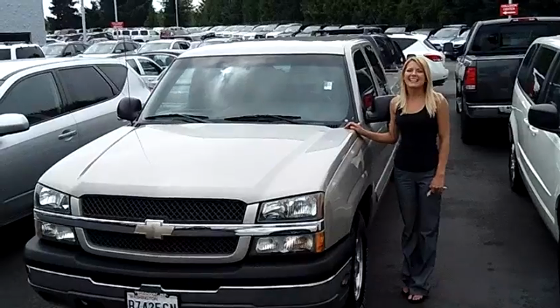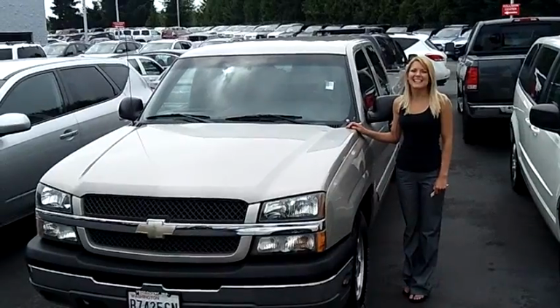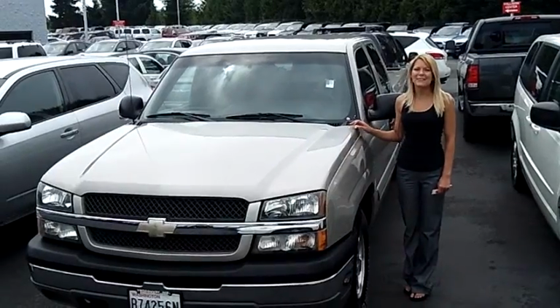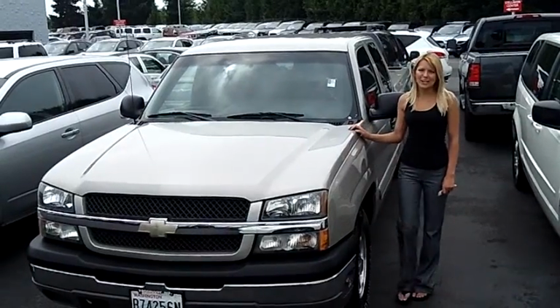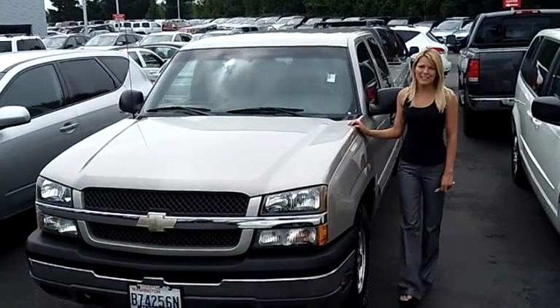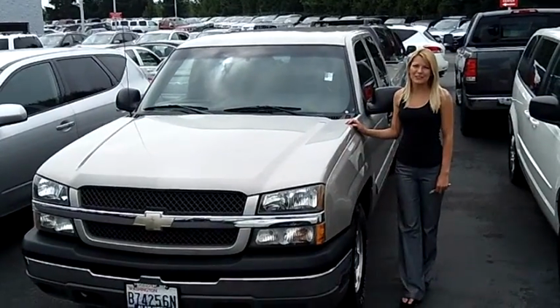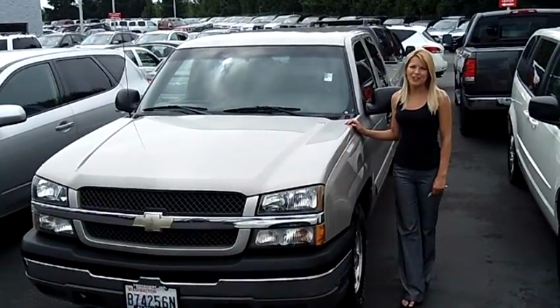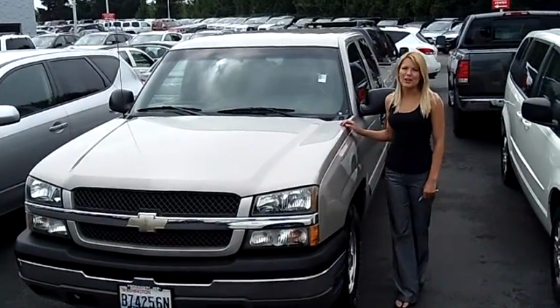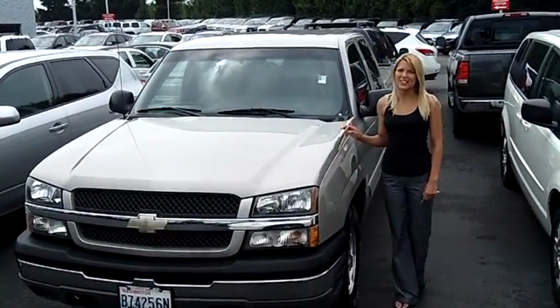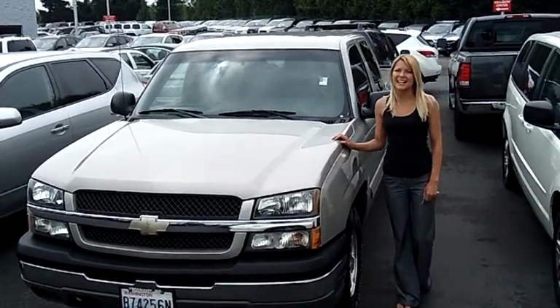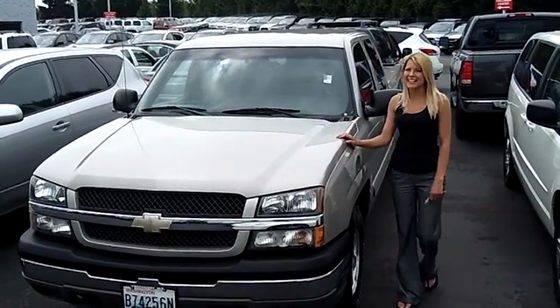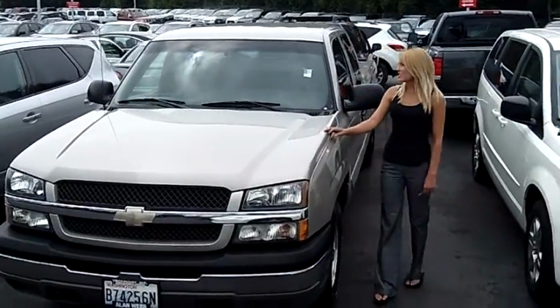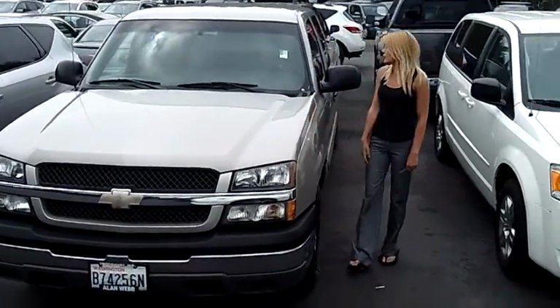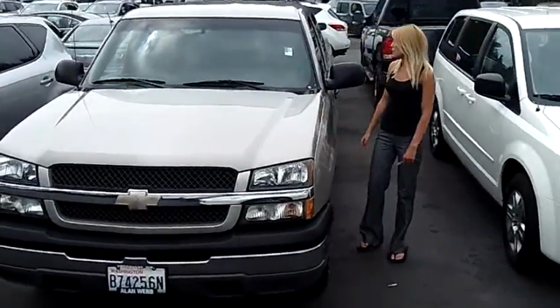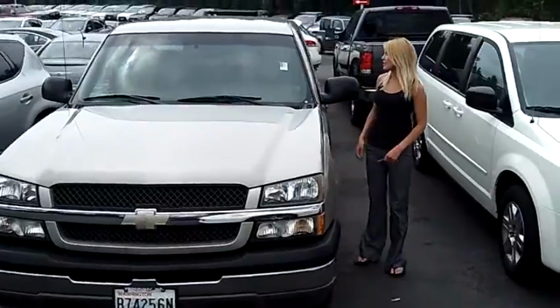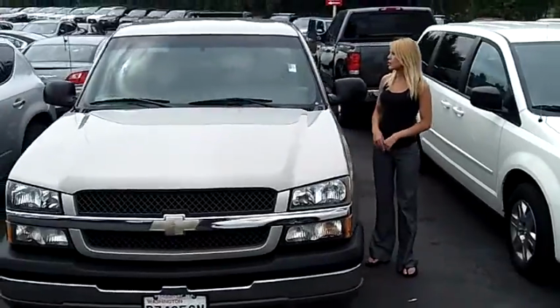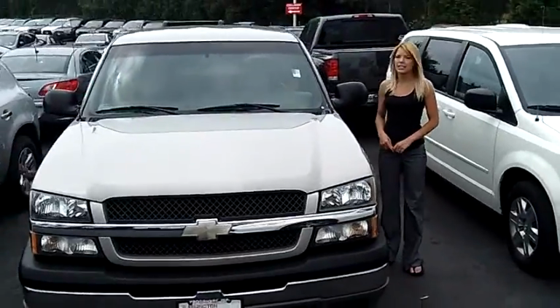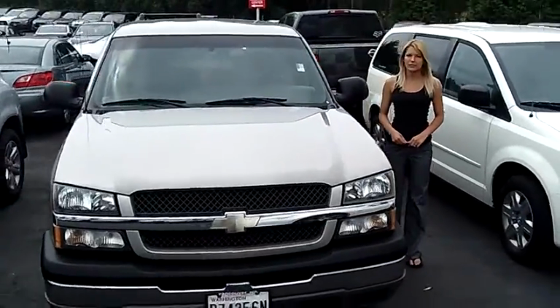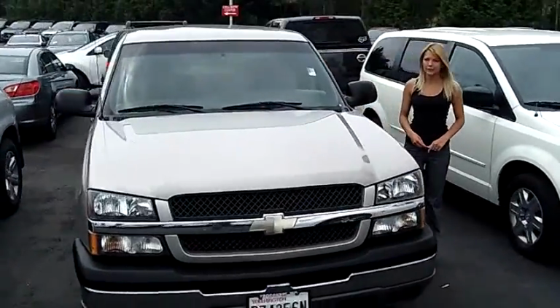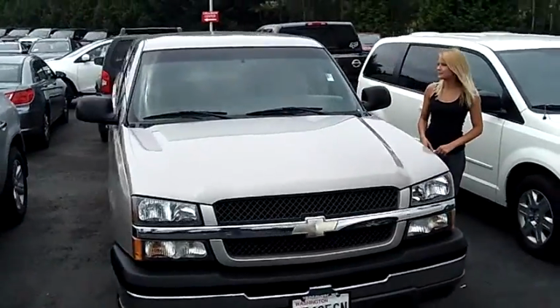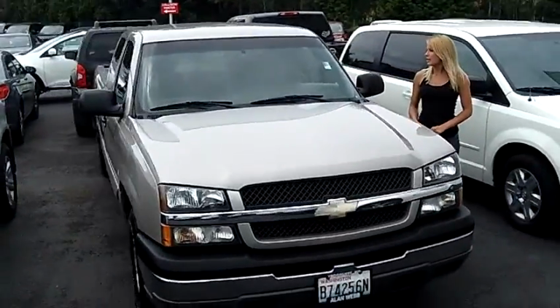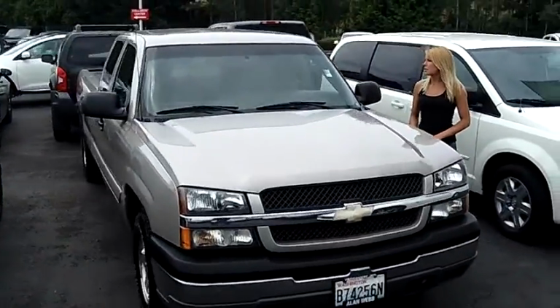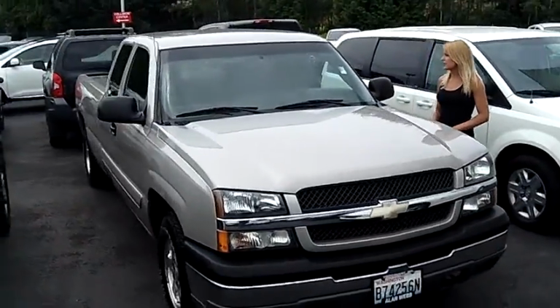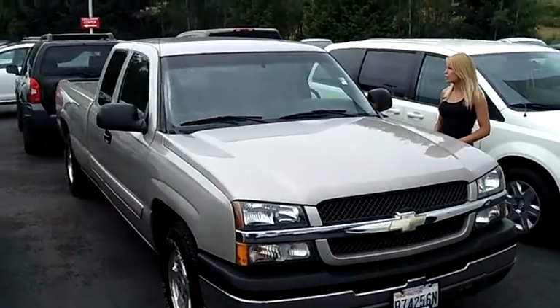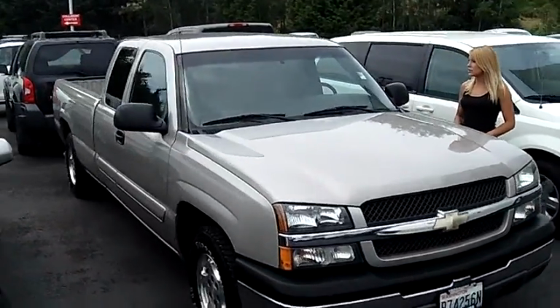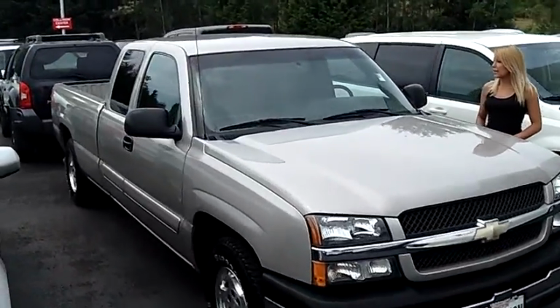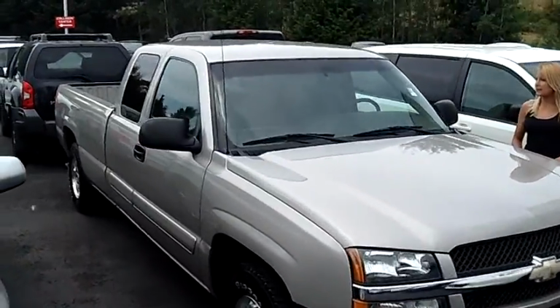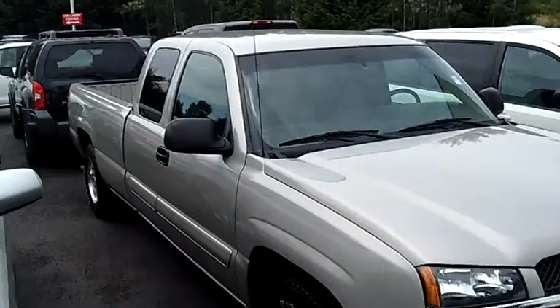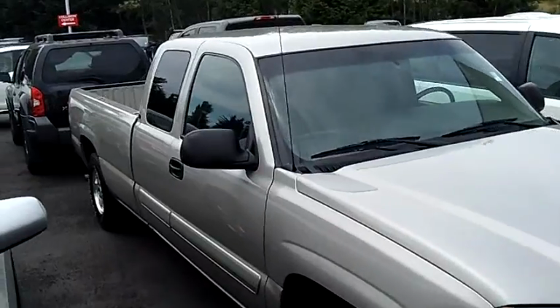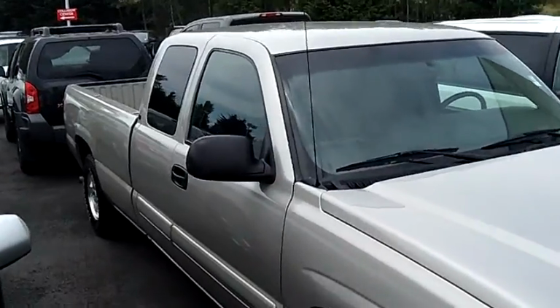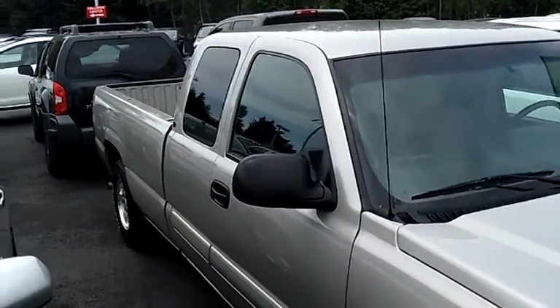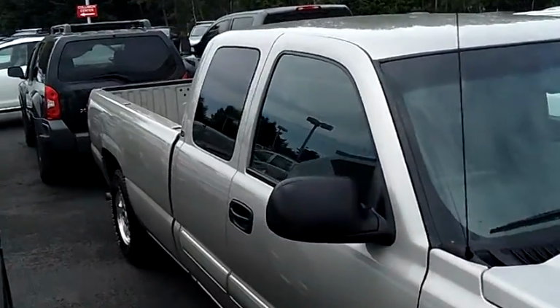Hi, this is Lacey. I'm here at Allen Webb Nissan in the Vancouver Auto Mall. Thanks for clicking on that link. This is your virtual tour of the 2004 Chevrolet Silverado. The stock number for this vehicle is 12N337A.